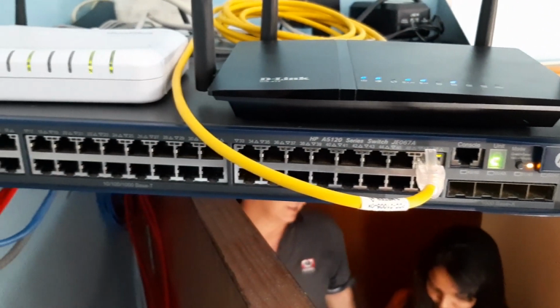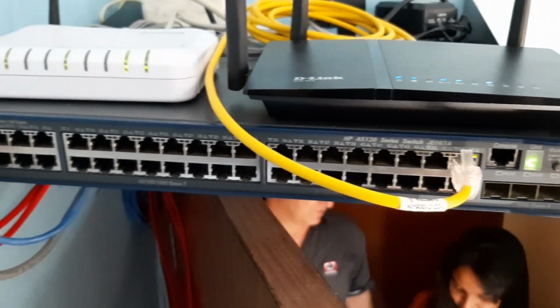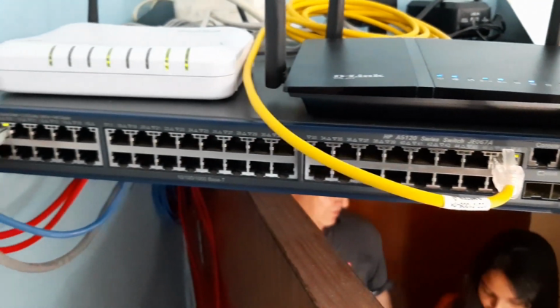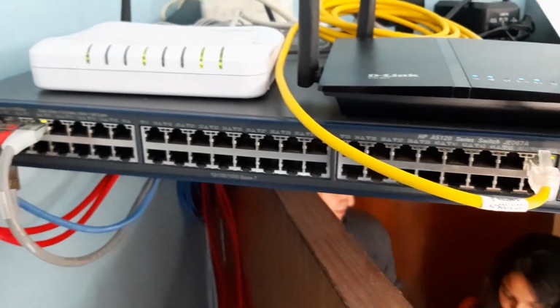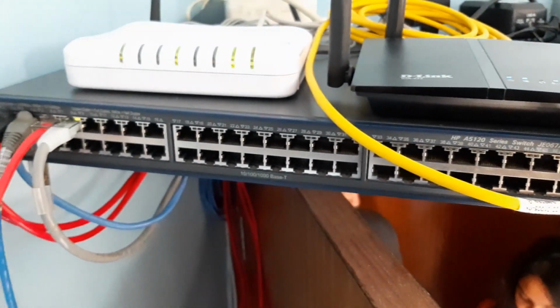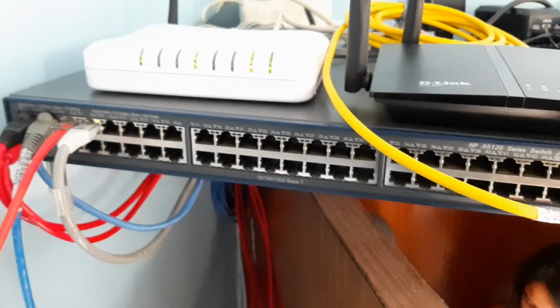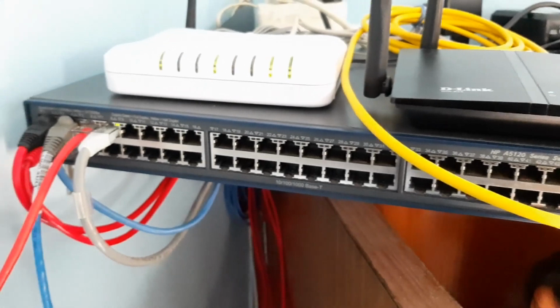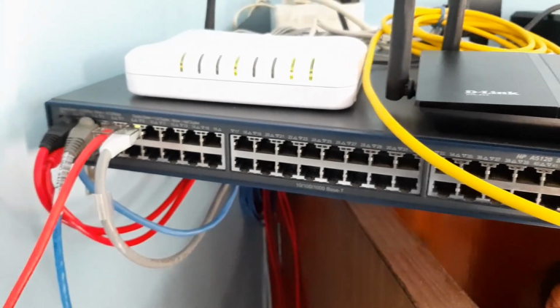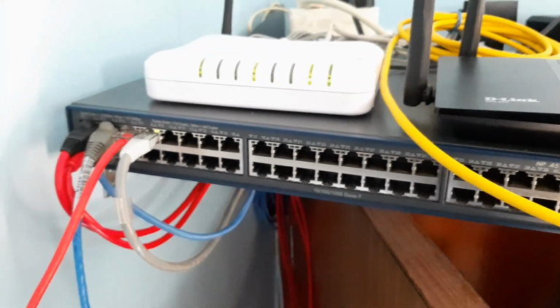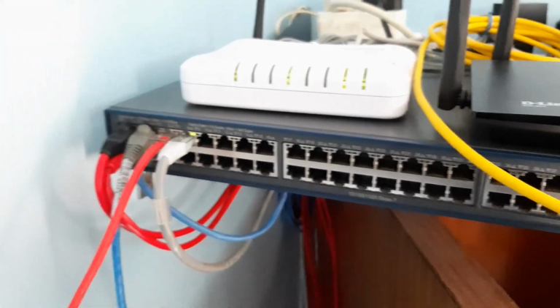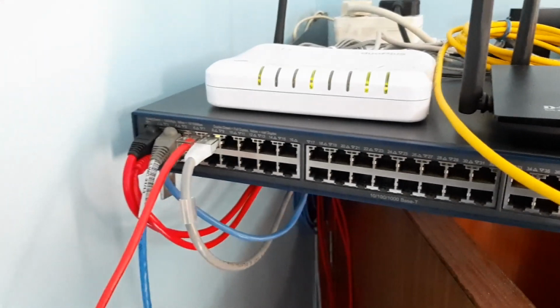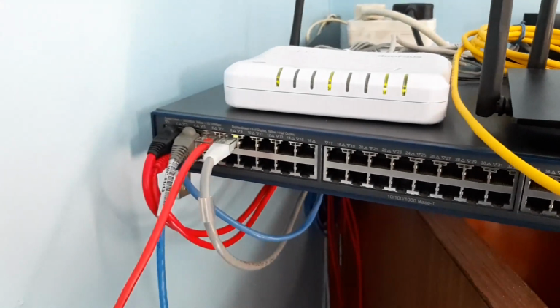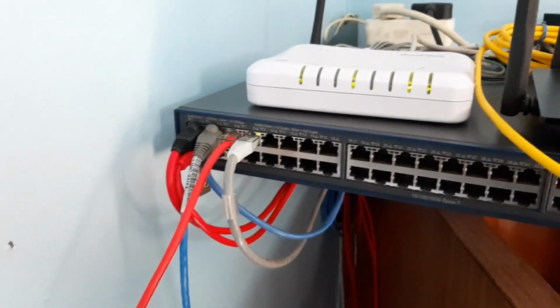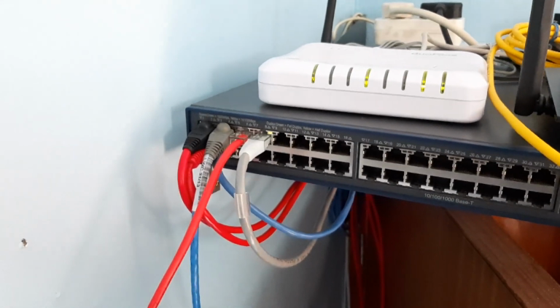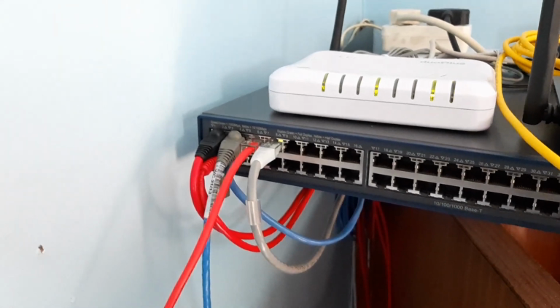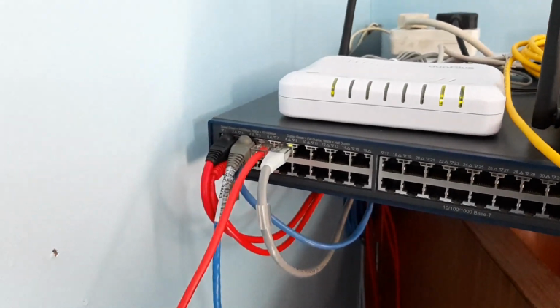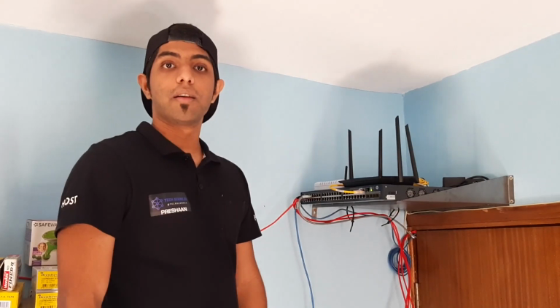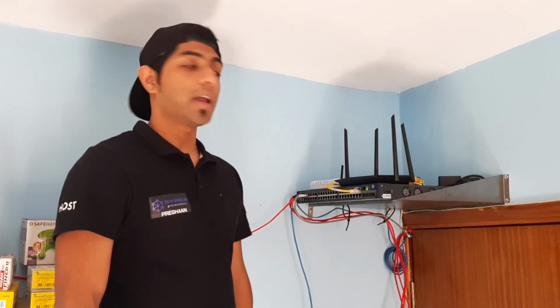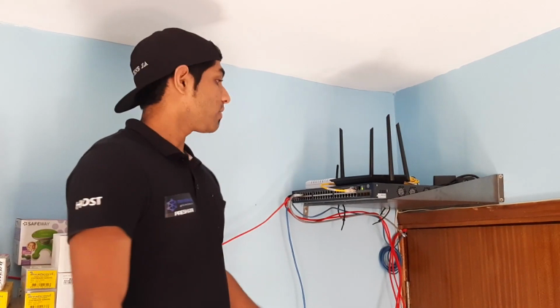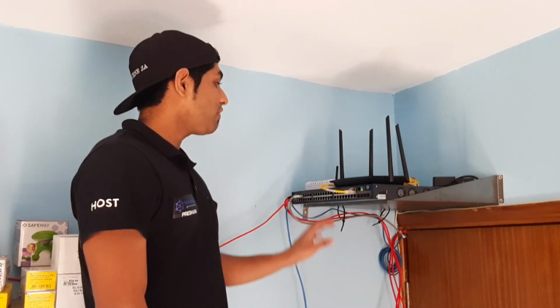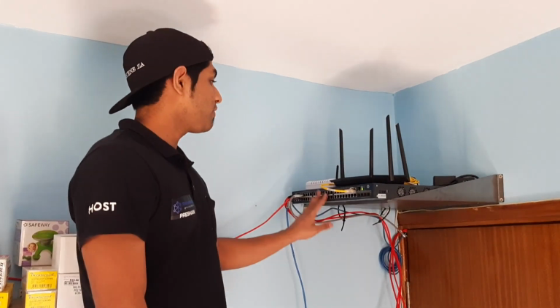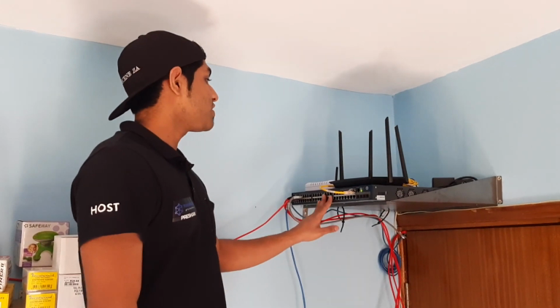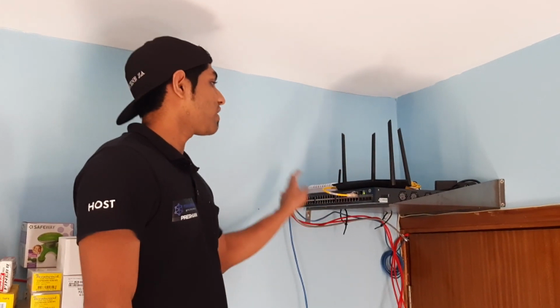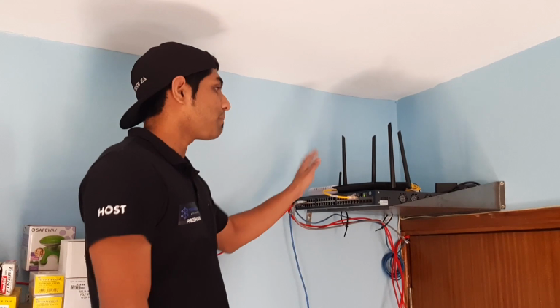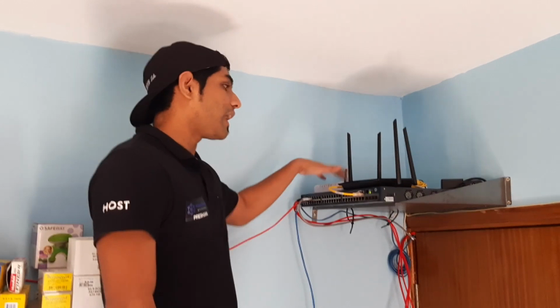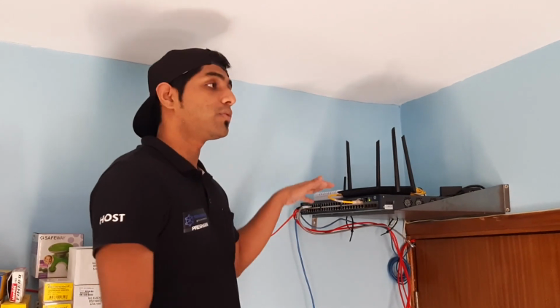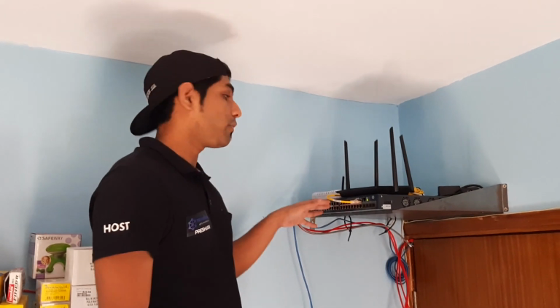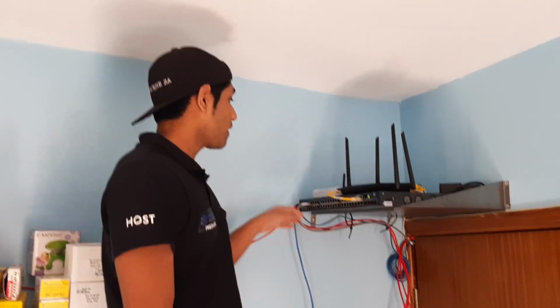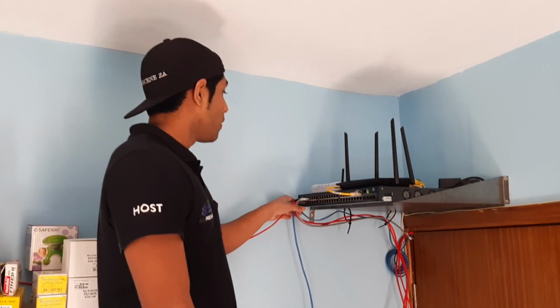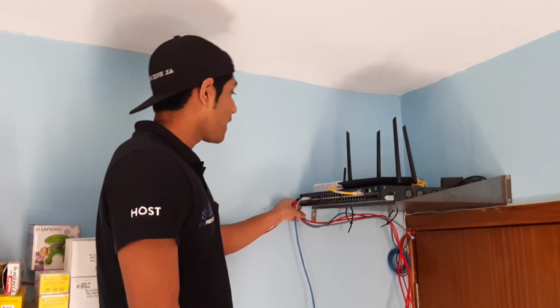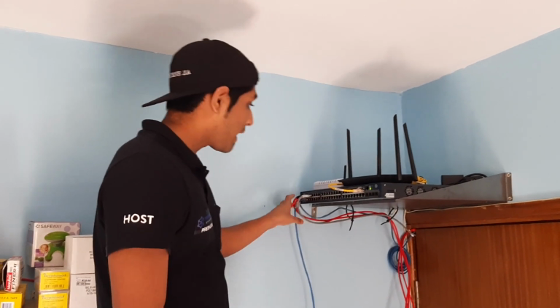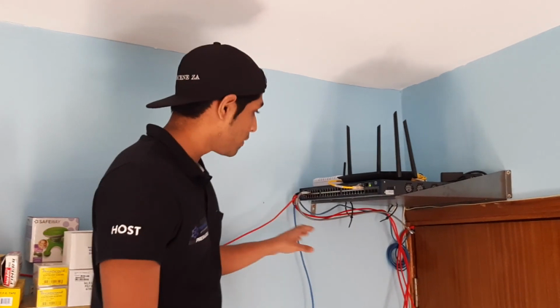Hey guys, unfortunately the audio clip for this video was damaged, so this is a voiceover. Here I am saying we've set up the network.